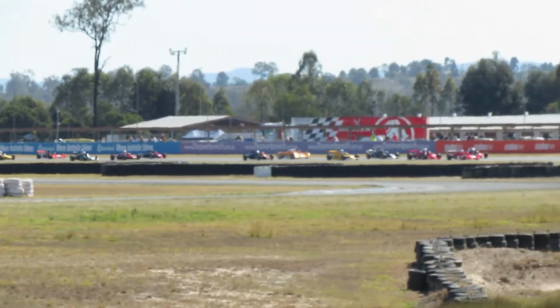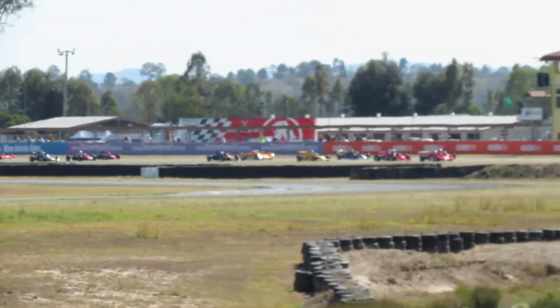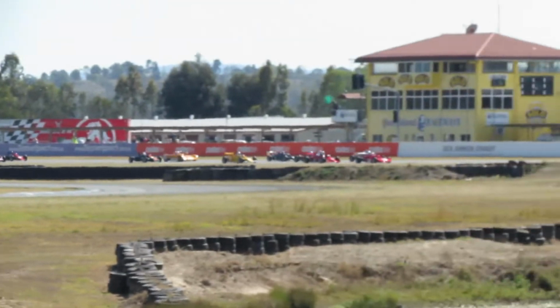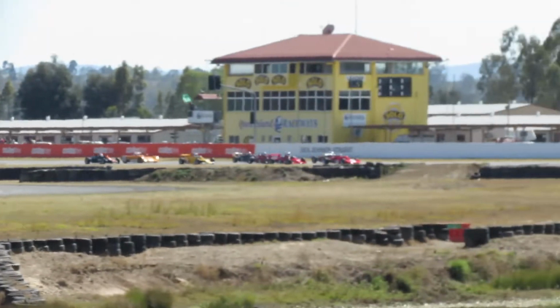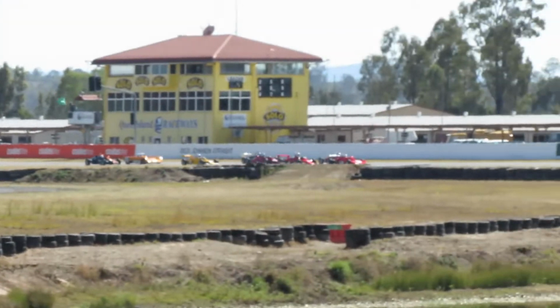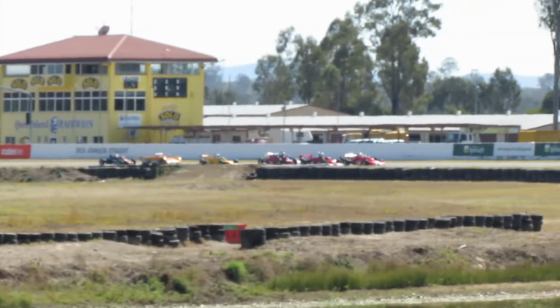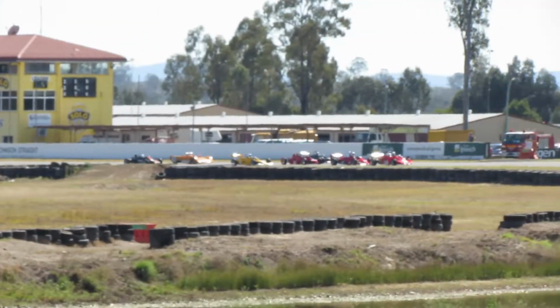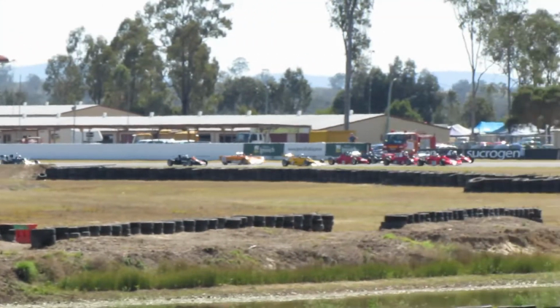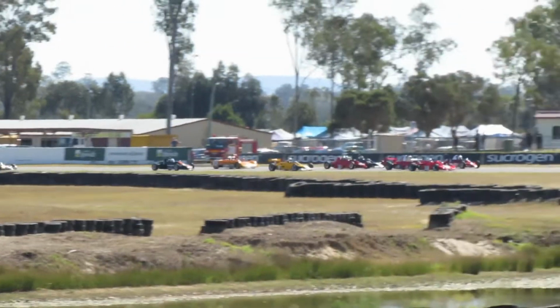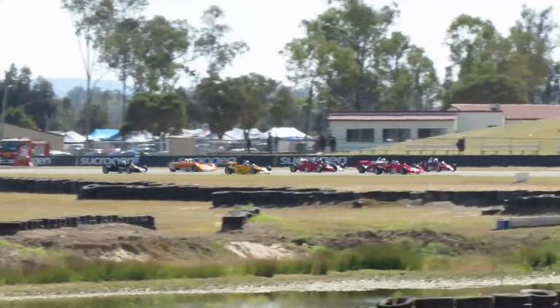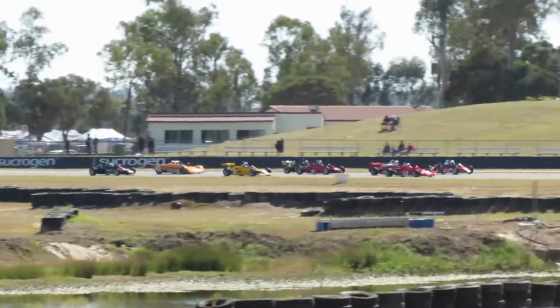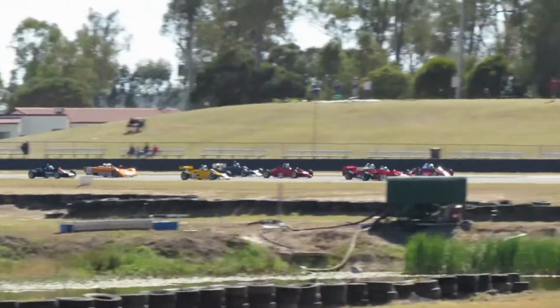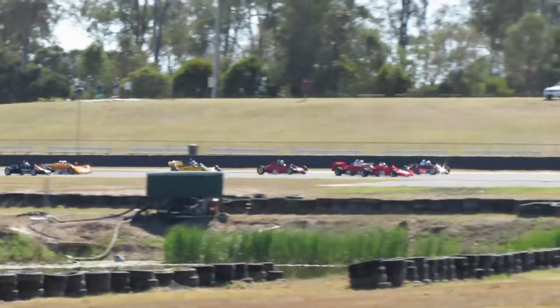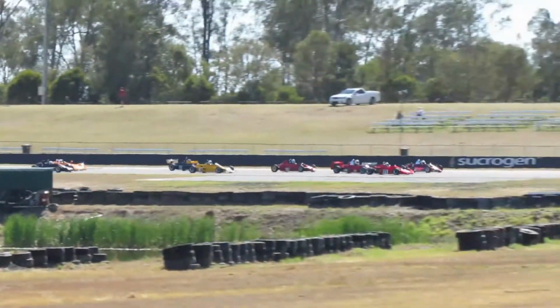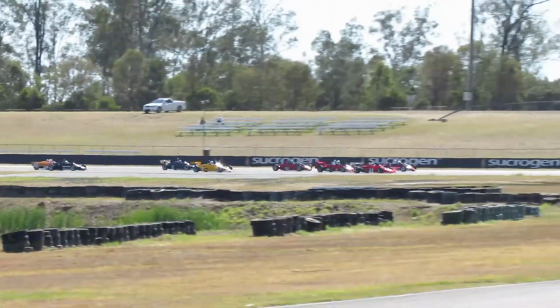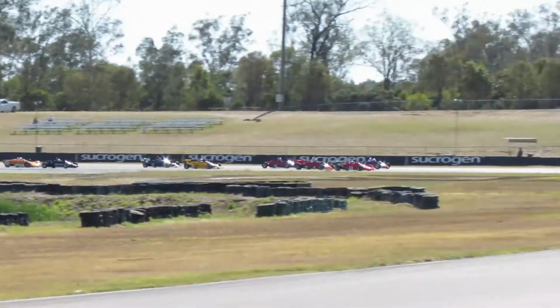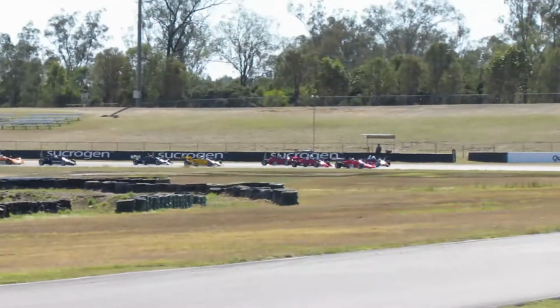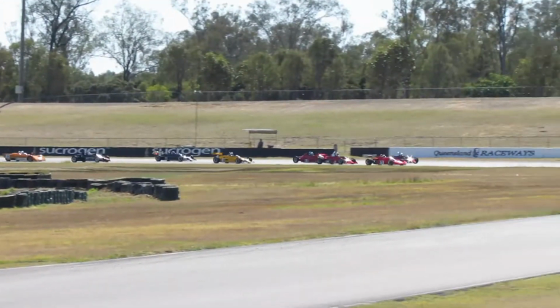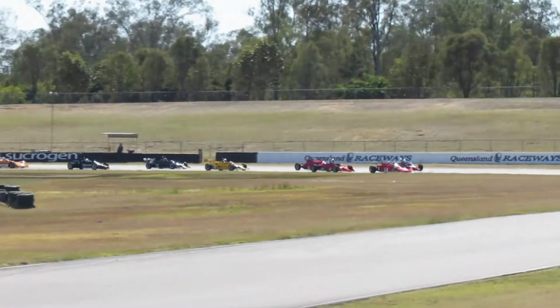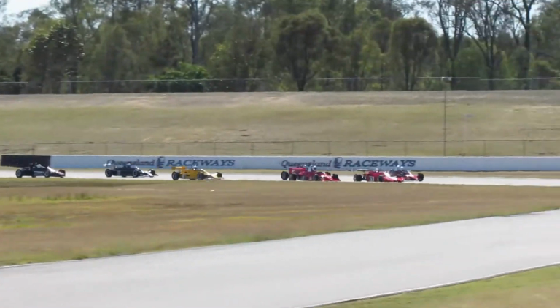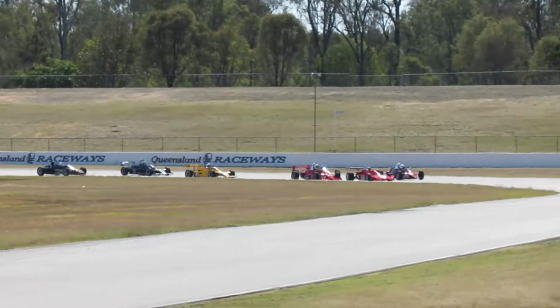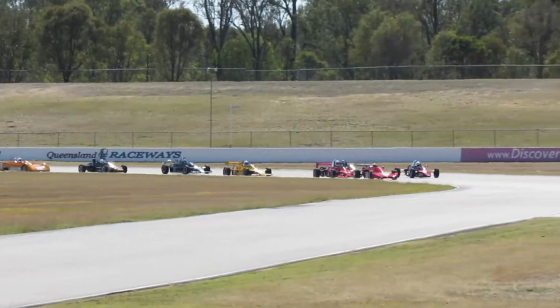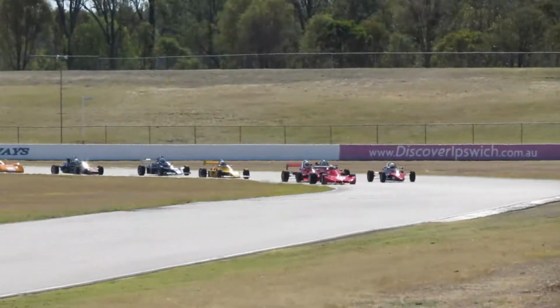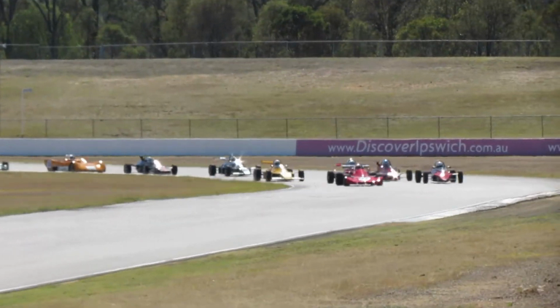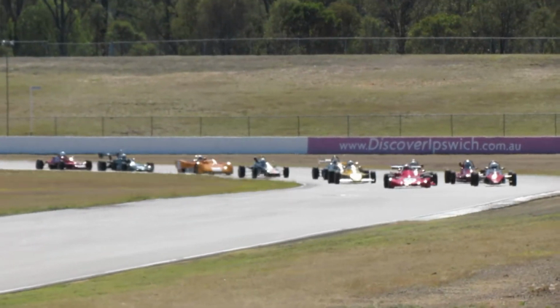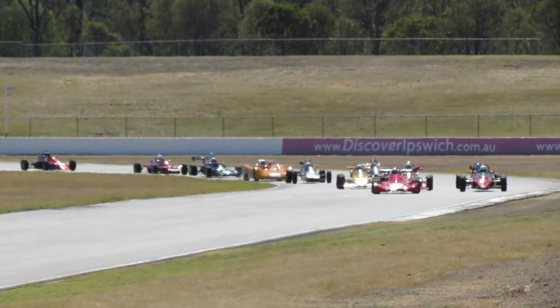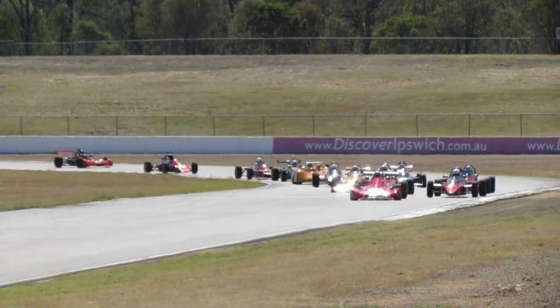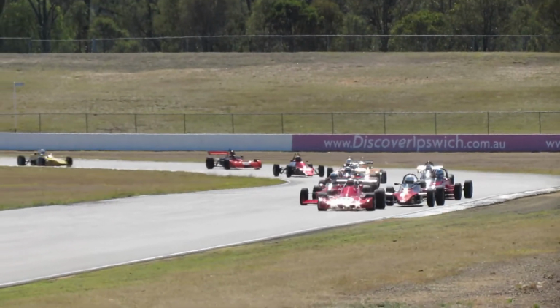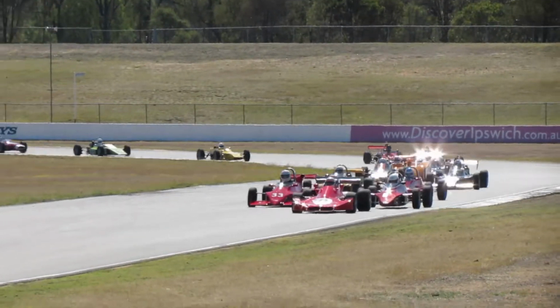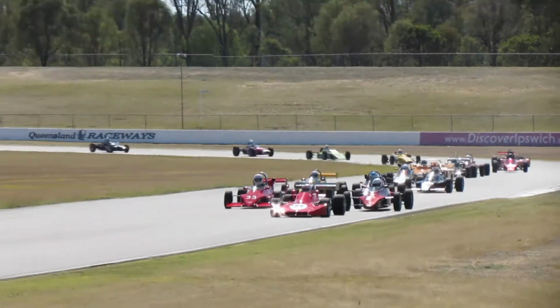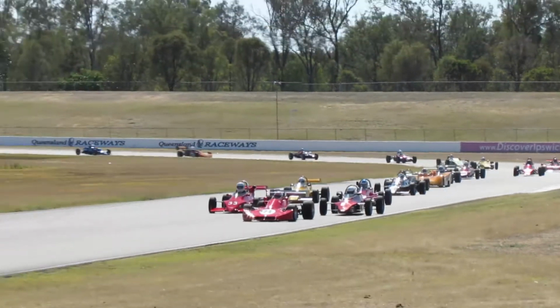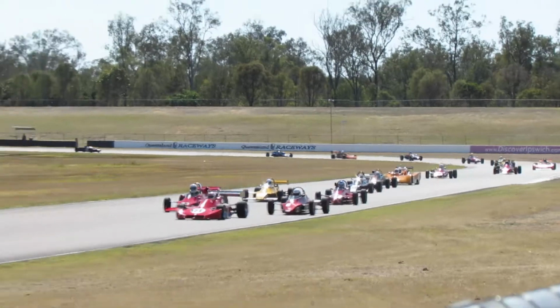It's dry off the front row of the grid as they make their way down into Turn 1. Higgins alongside them. They're all jostling for positions here. There's cars going everywhere as they all try and get a line to make their way down into Turn 2.